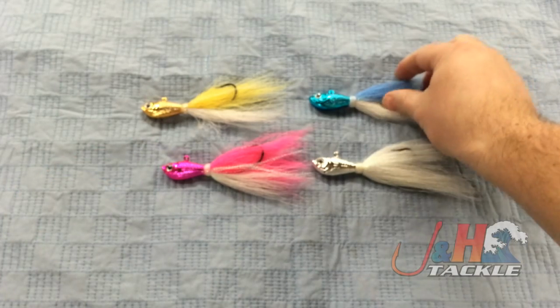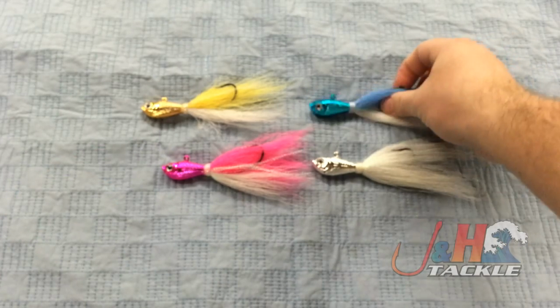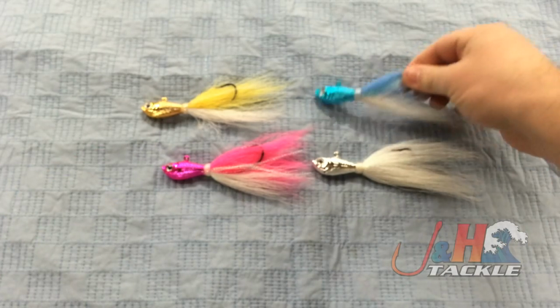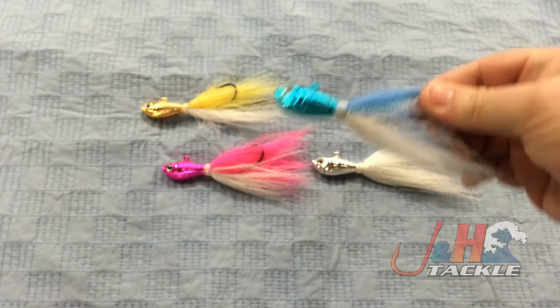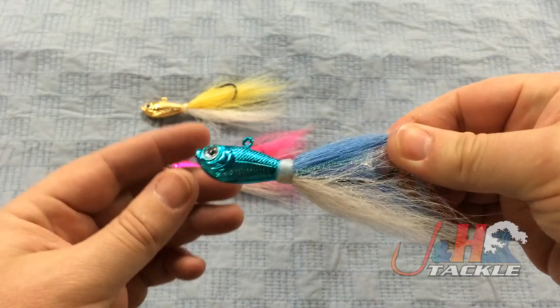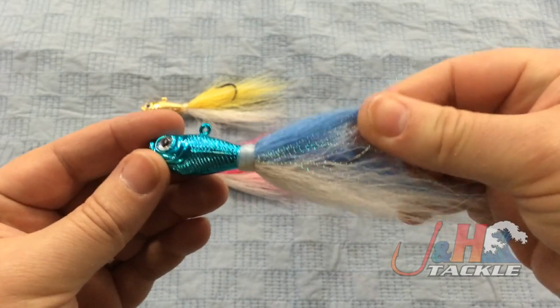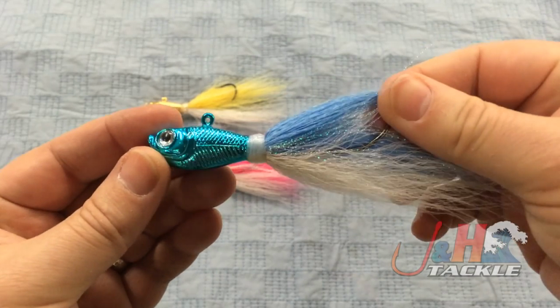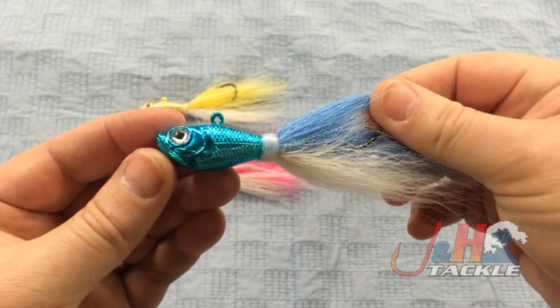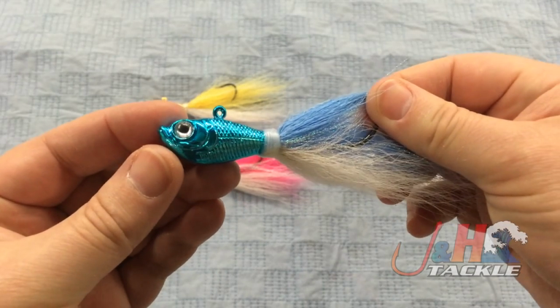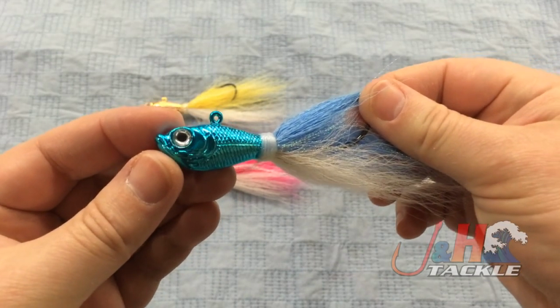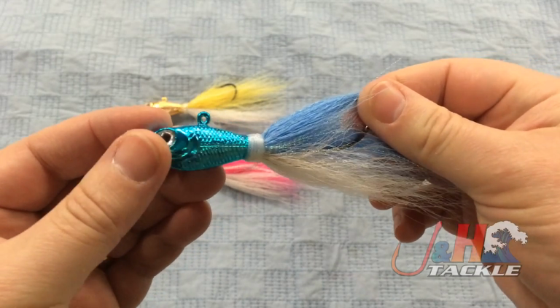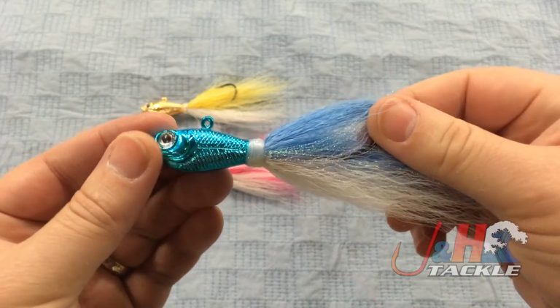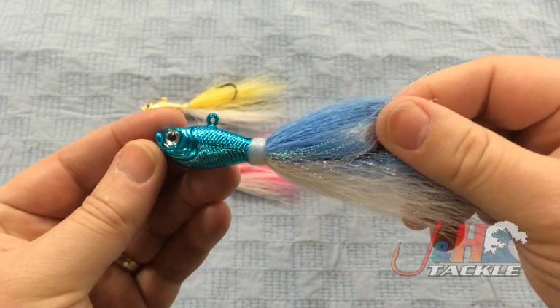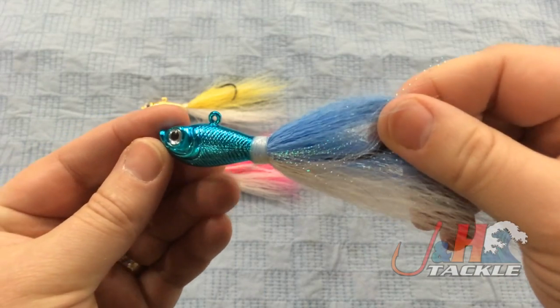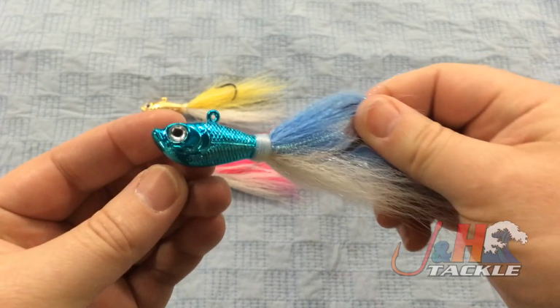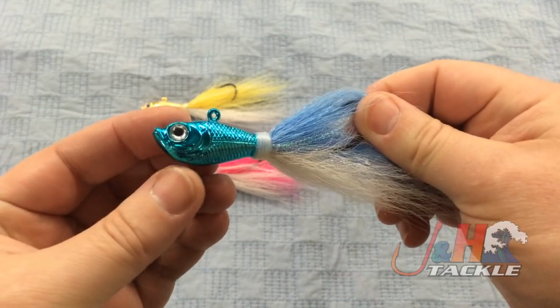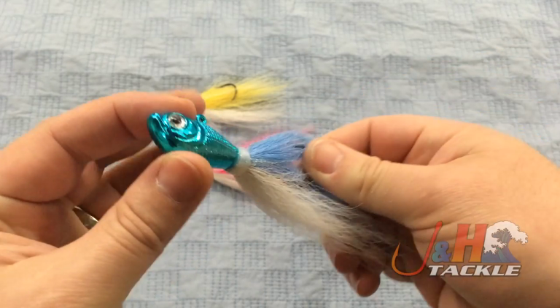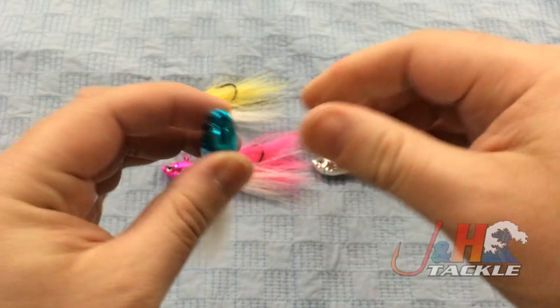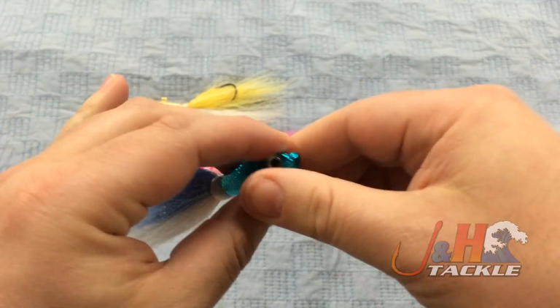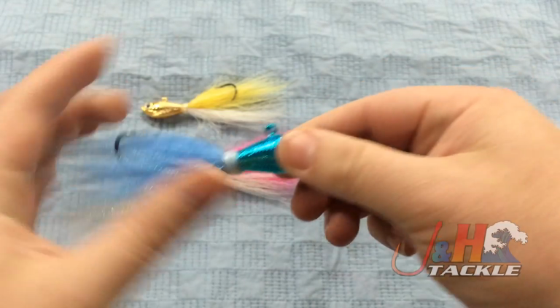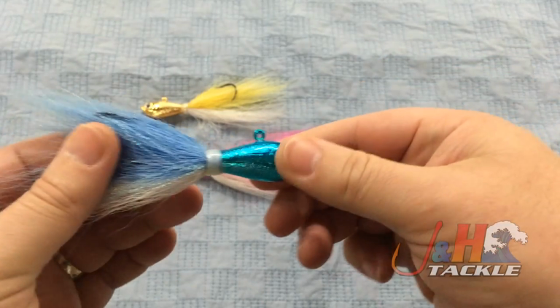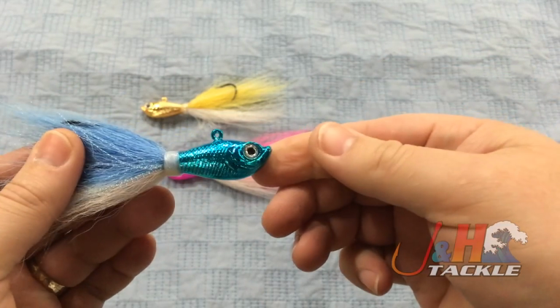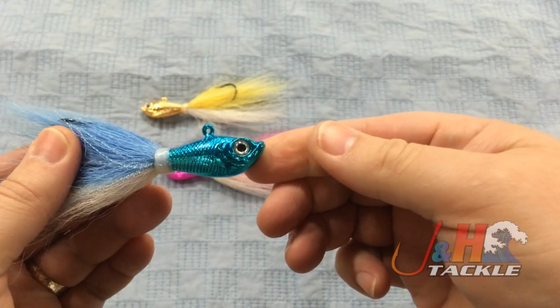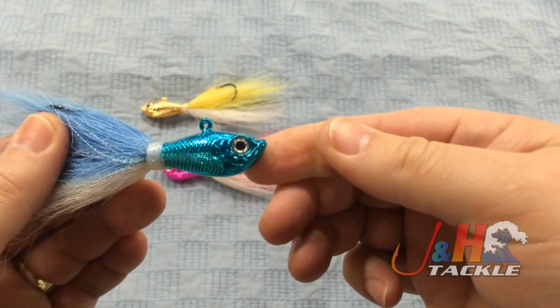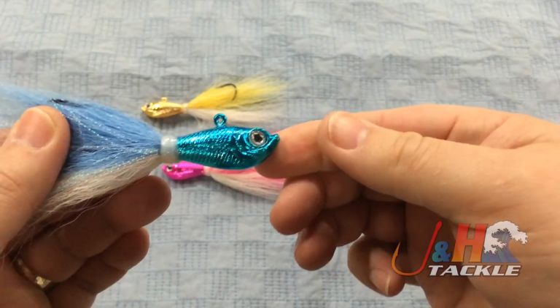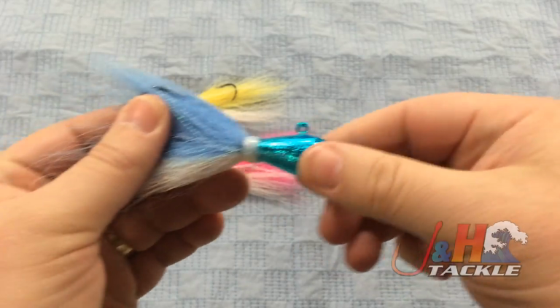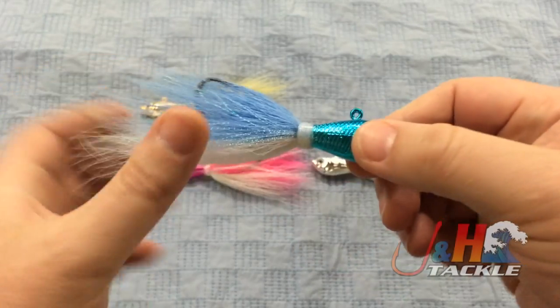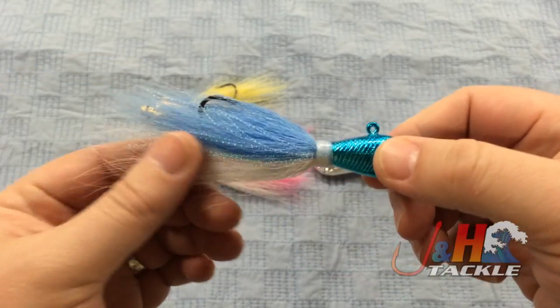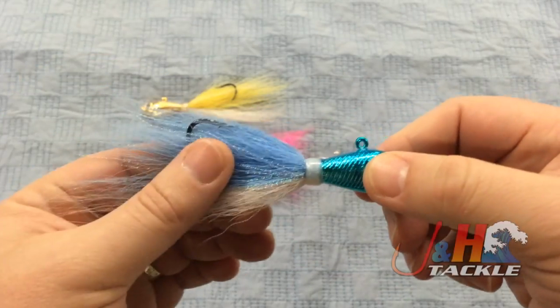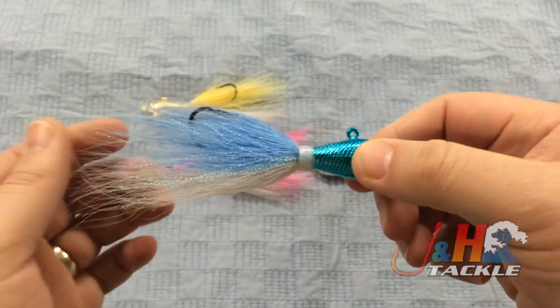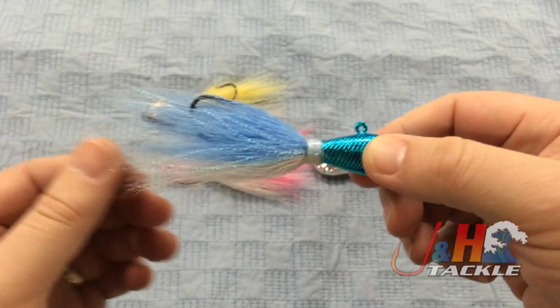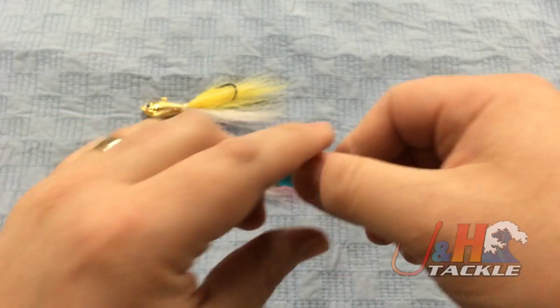The blue, for the guys who fish on the North Shore, is always a good color and I think this is just gonna be great. It's just such a really nice-looking finish. Spro just did a great job. You got the blue hair, half white.